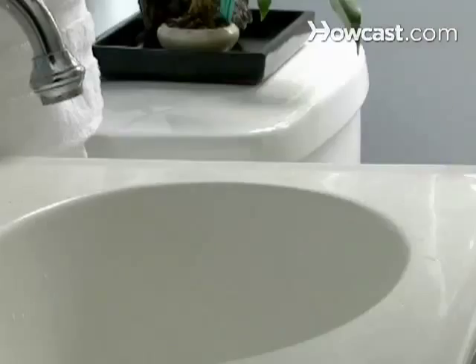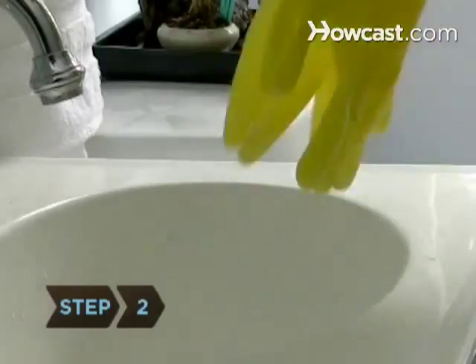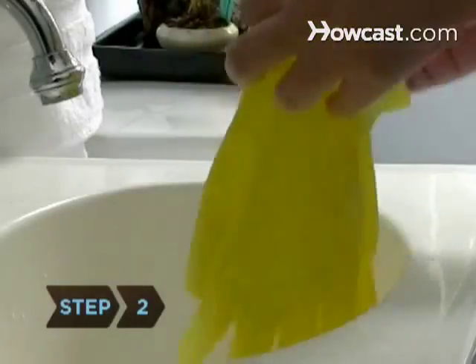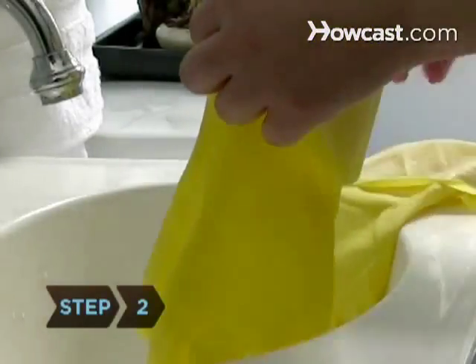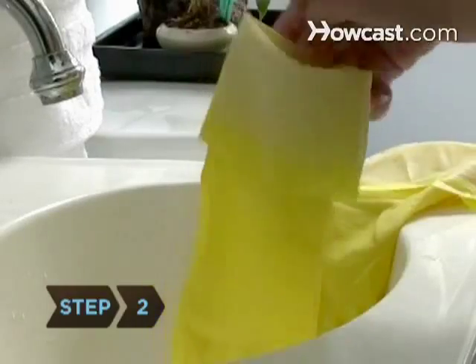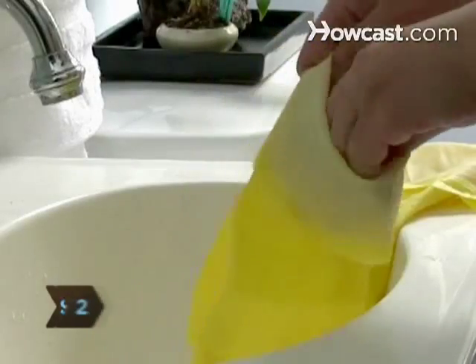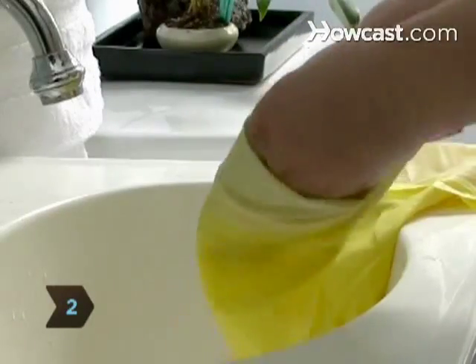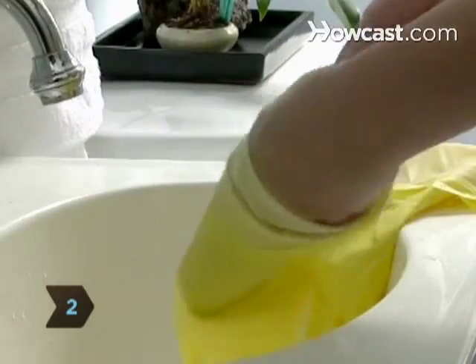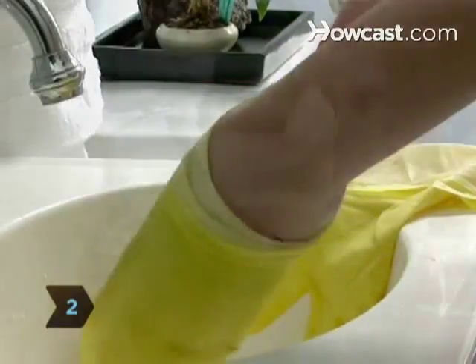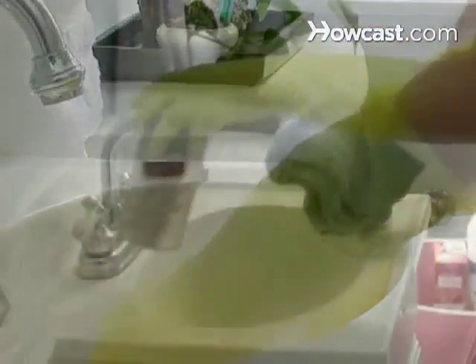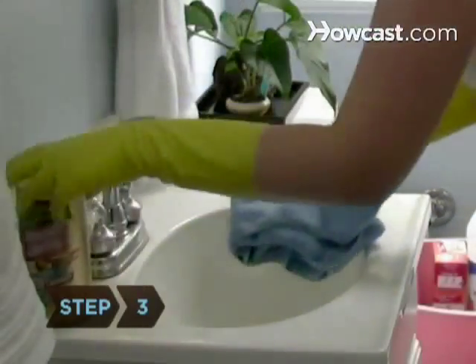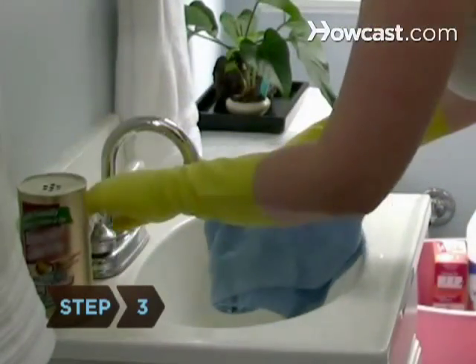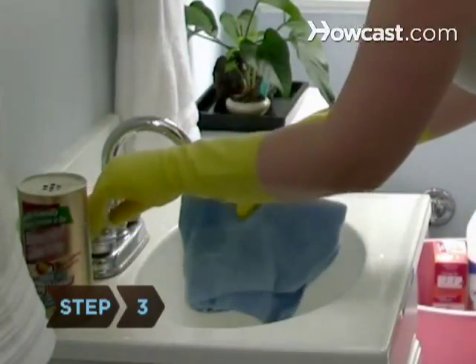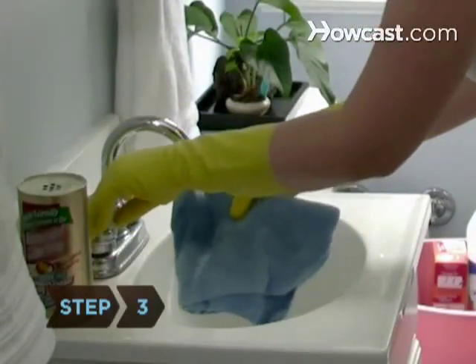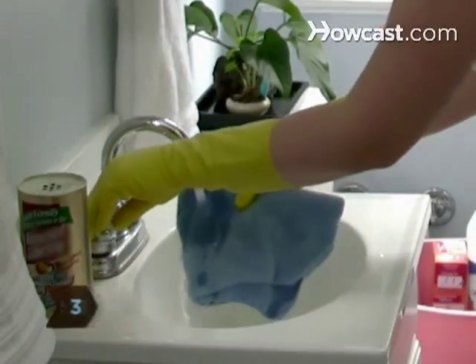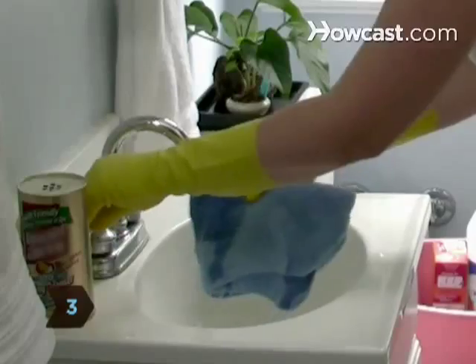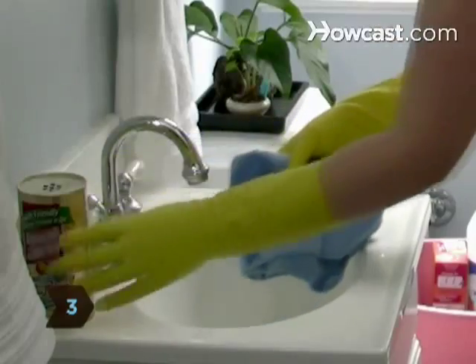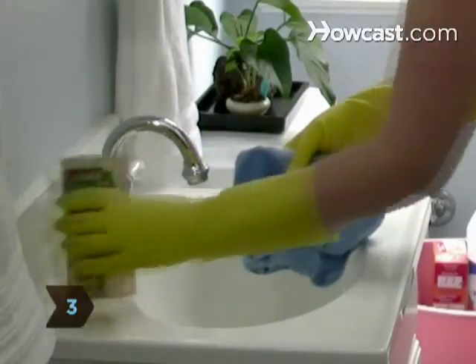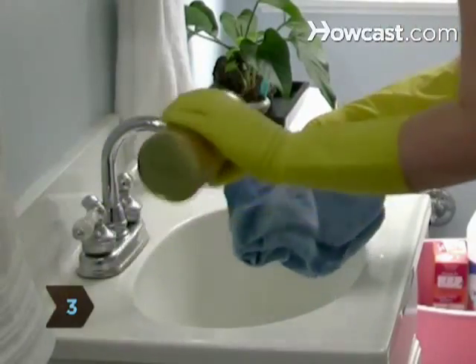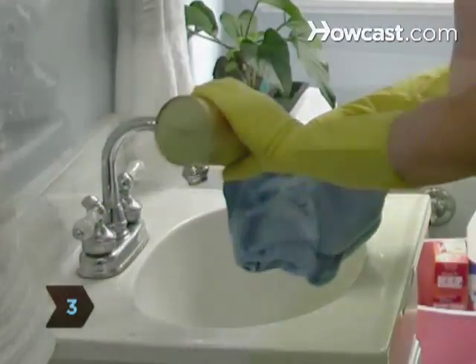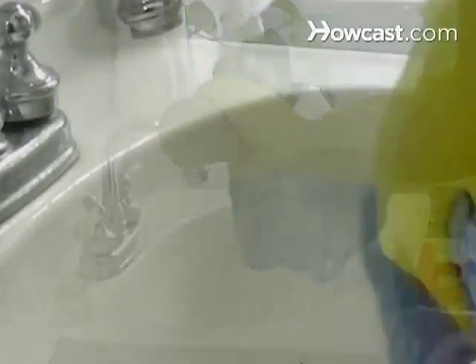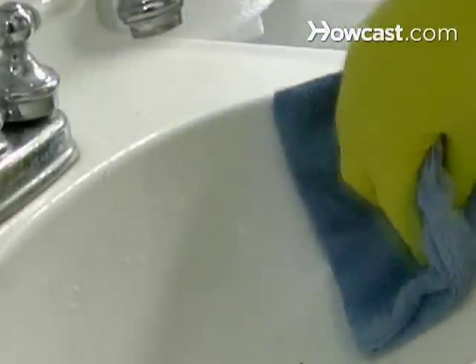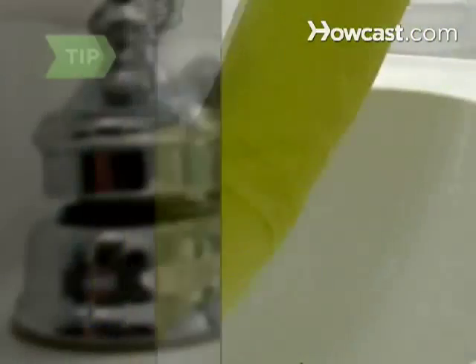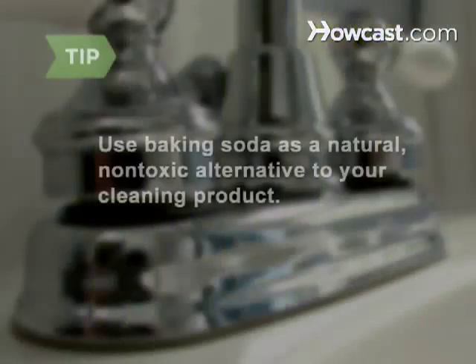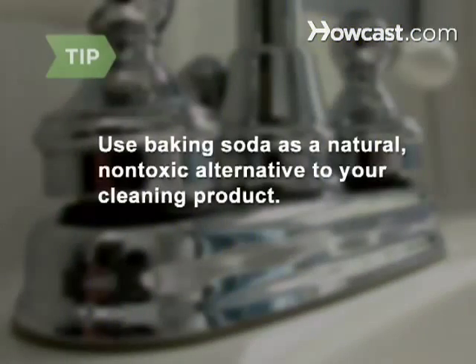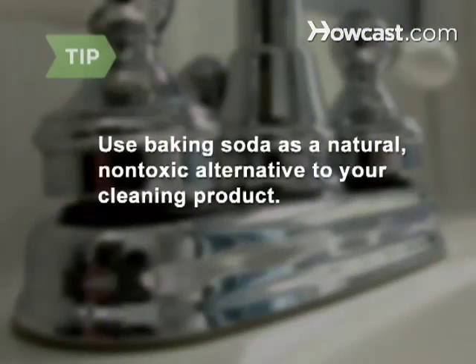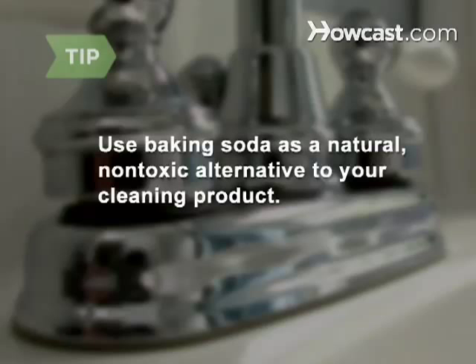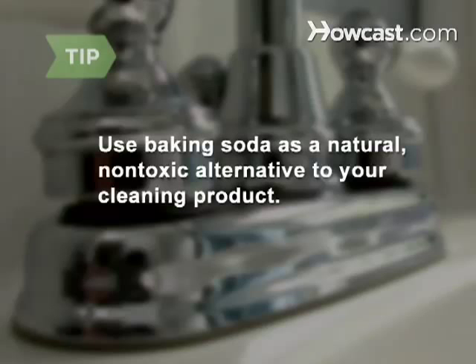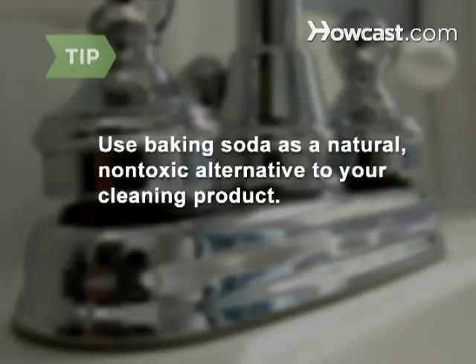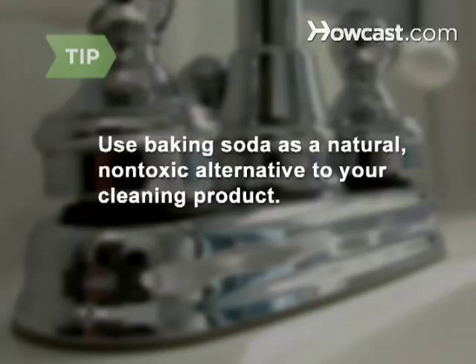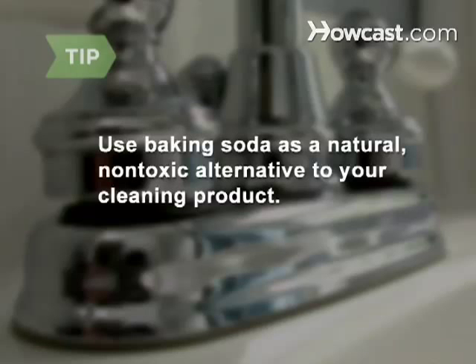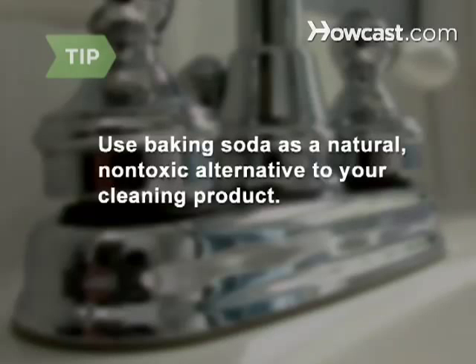Step 2. Put on your rubber gloves. Step 3. Dampen a cloth, sprinkle it with your bathroom cleaner, and start scrubbing the sink. Use baking soda as a natural, non-toxic alternative to your cleaning product.